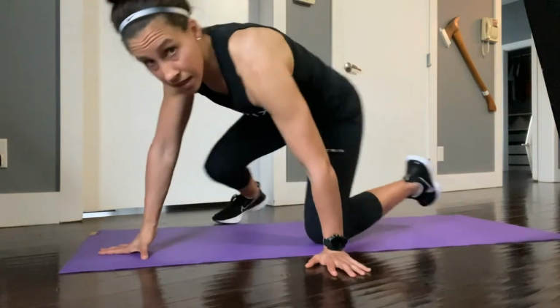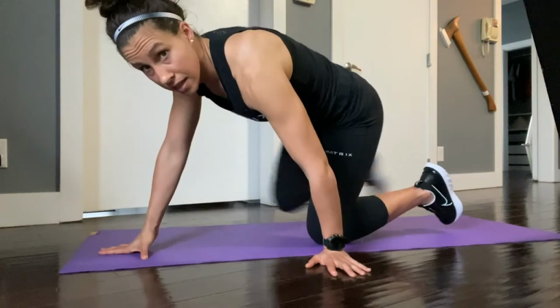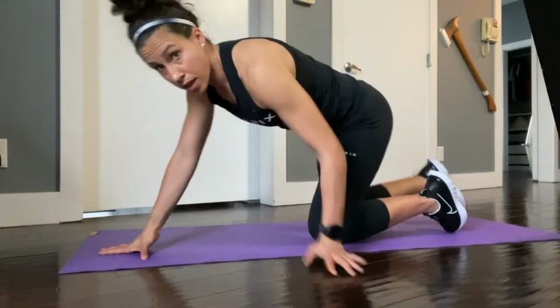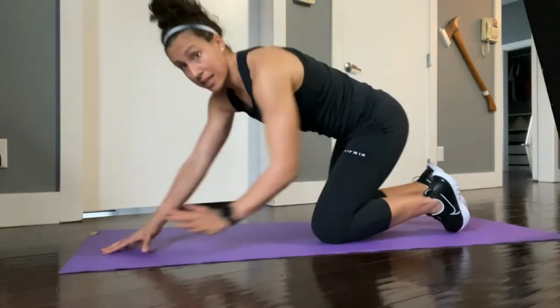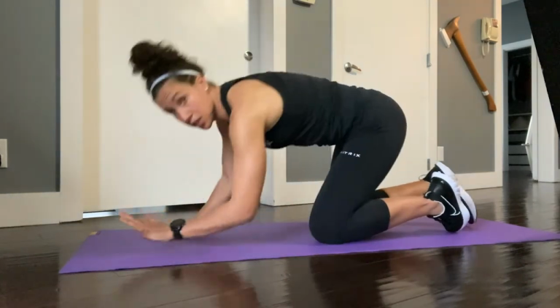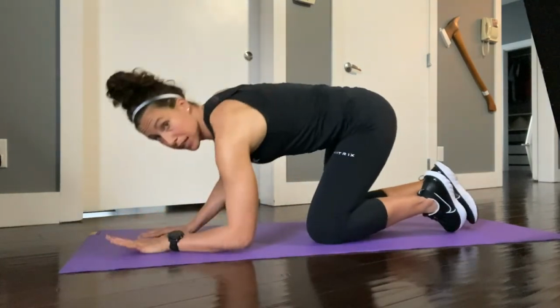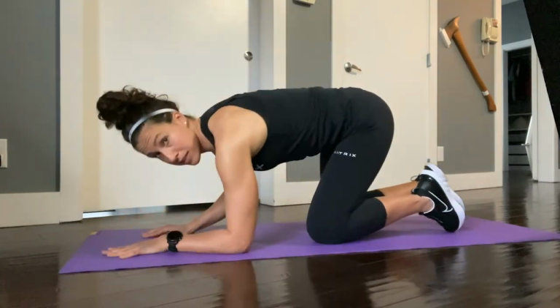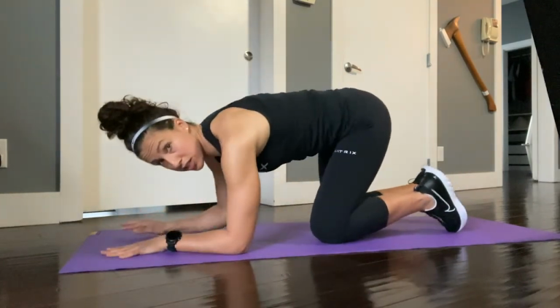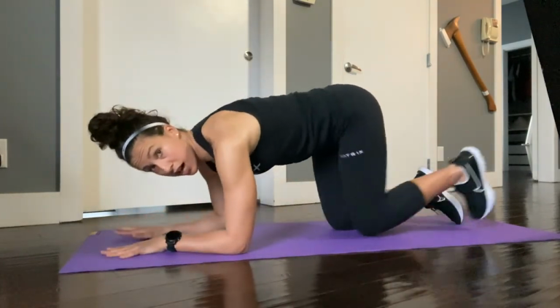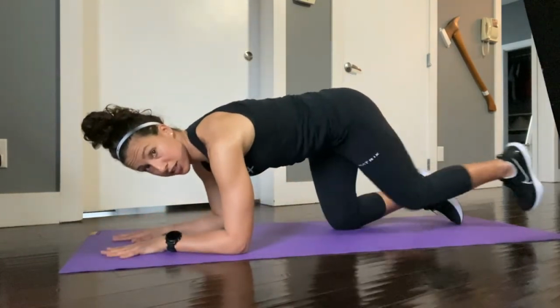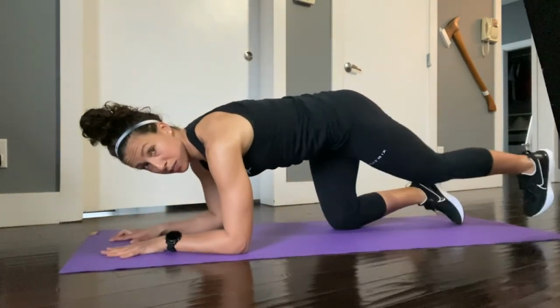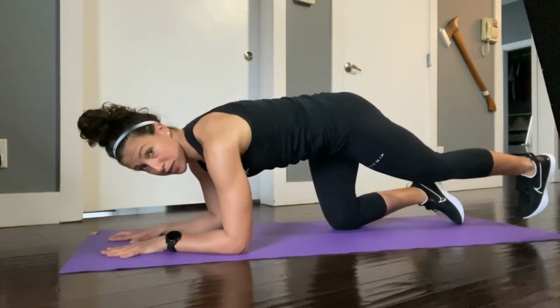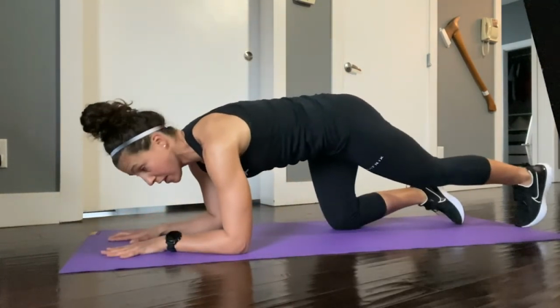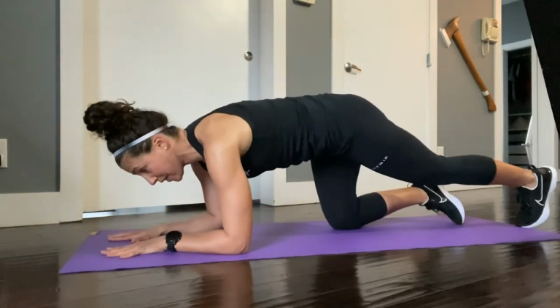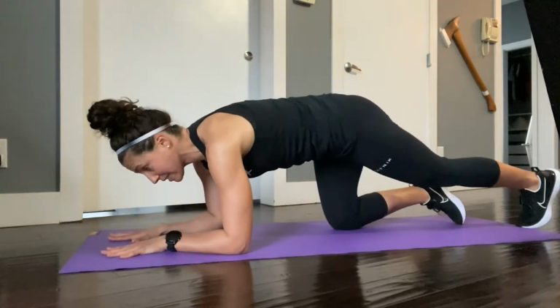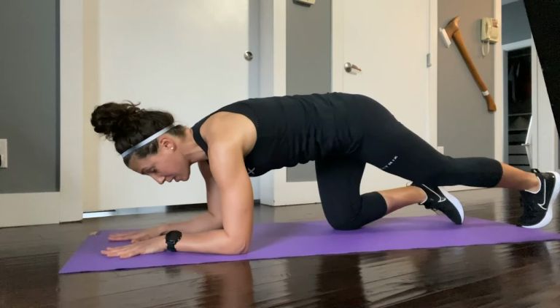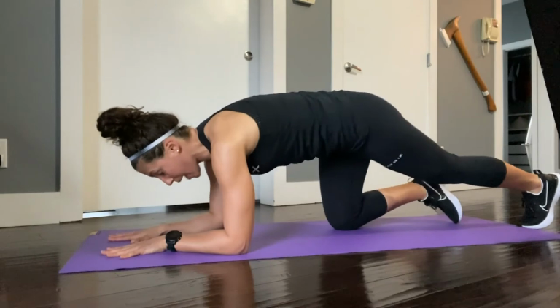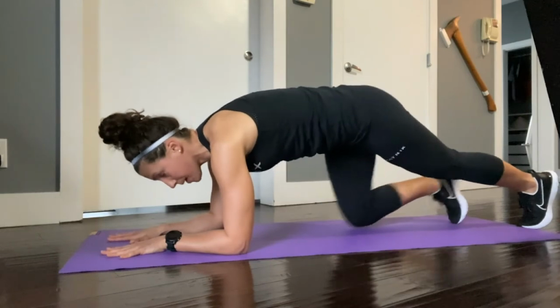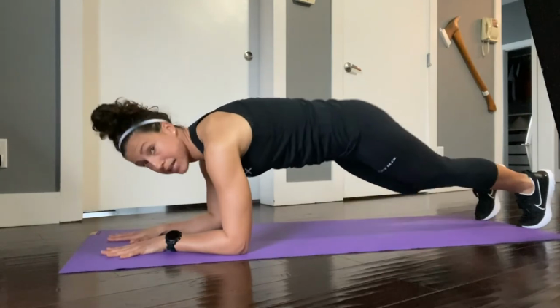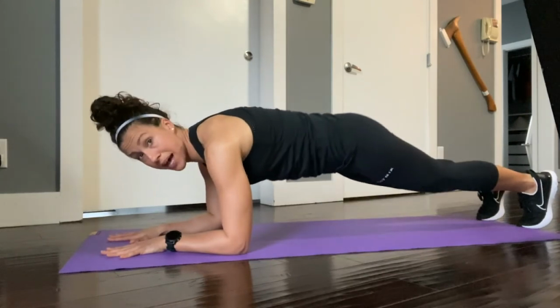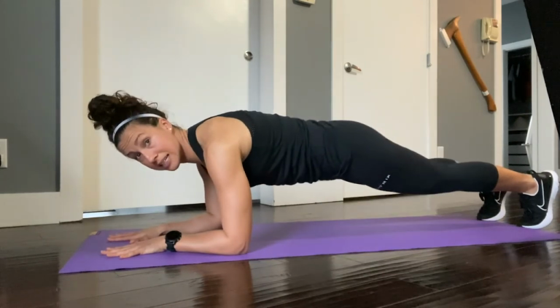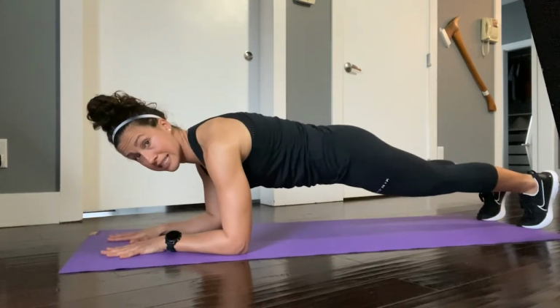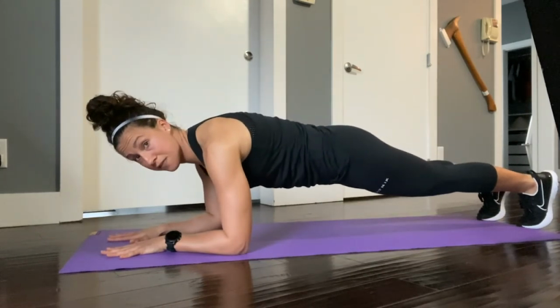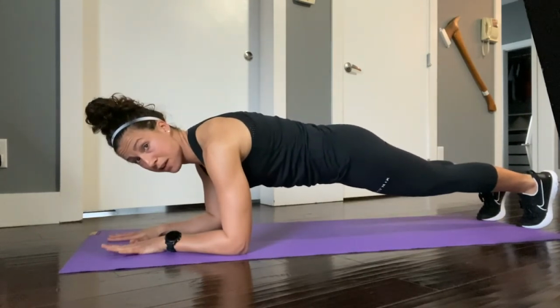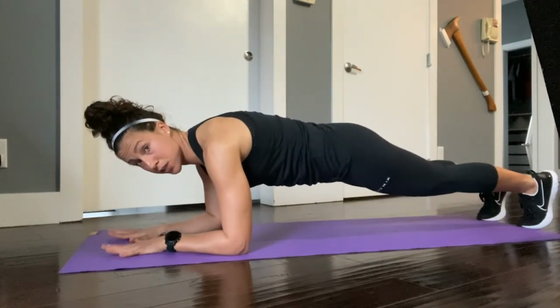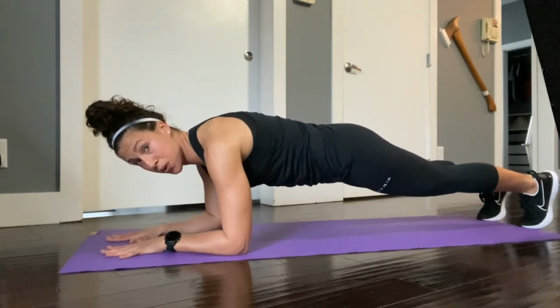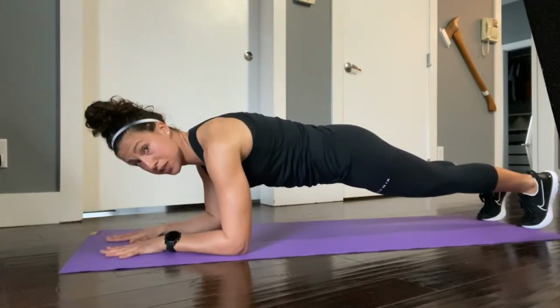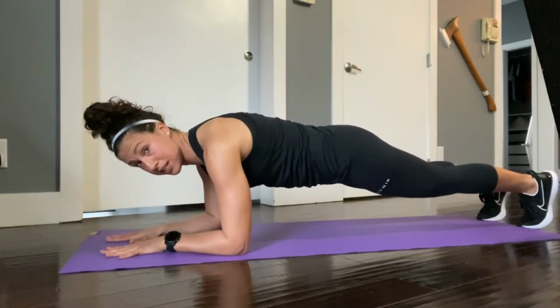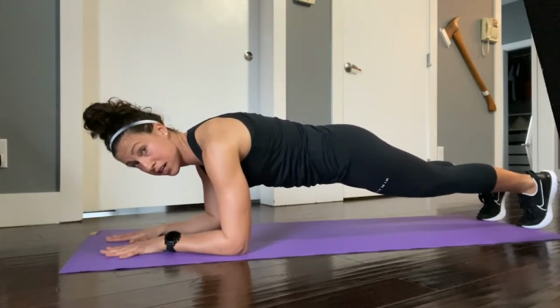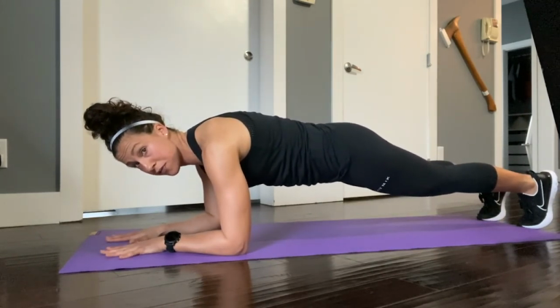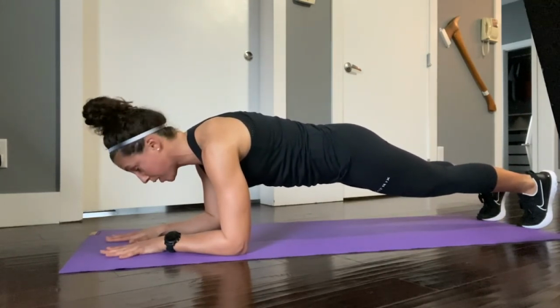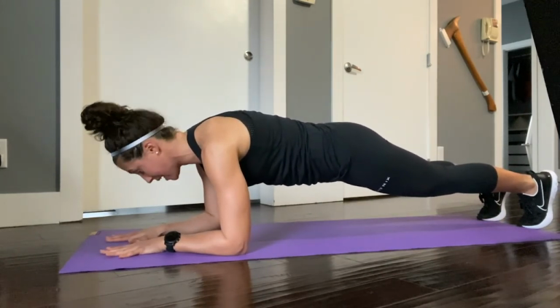Coming into your plank position on your elbows, feet extended back behind you, back nice and flat. We're going to hold here for one minute.